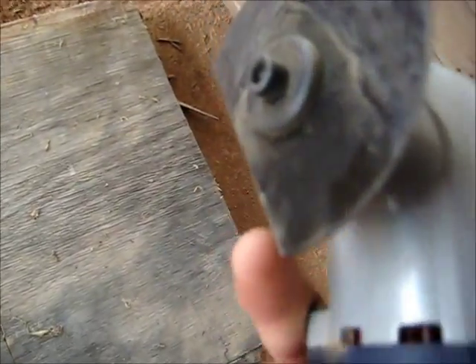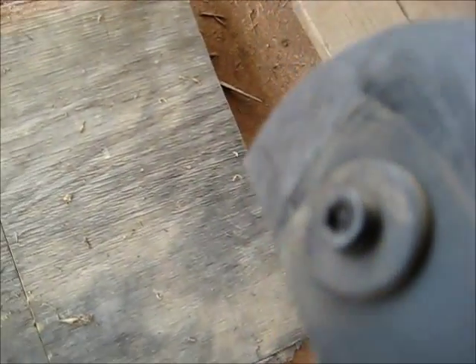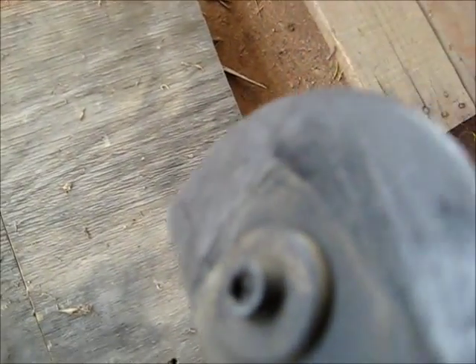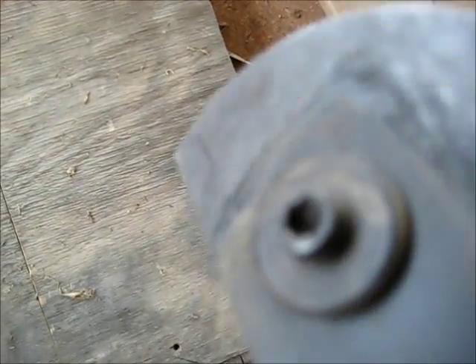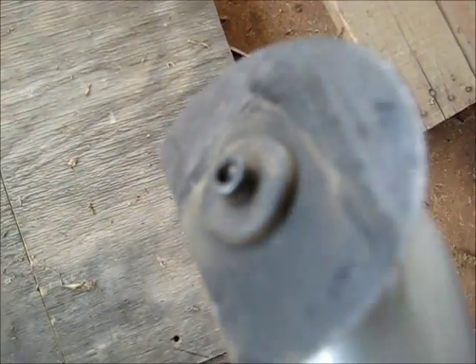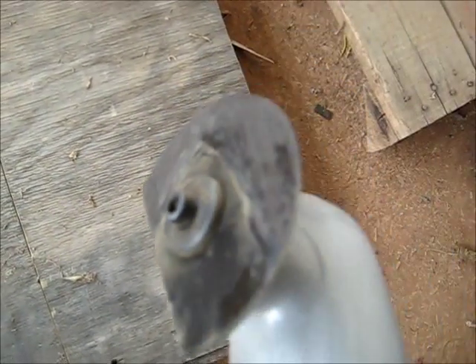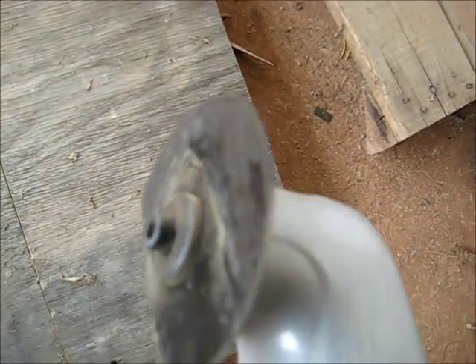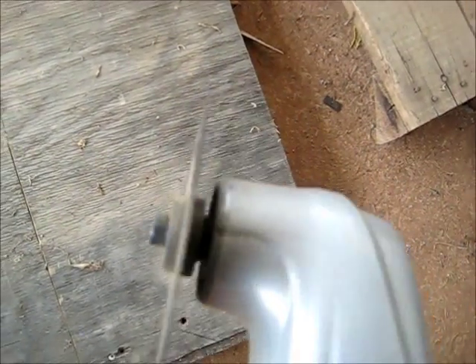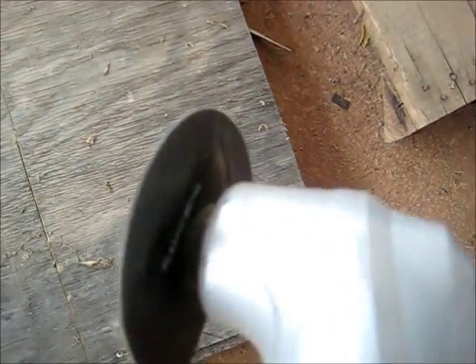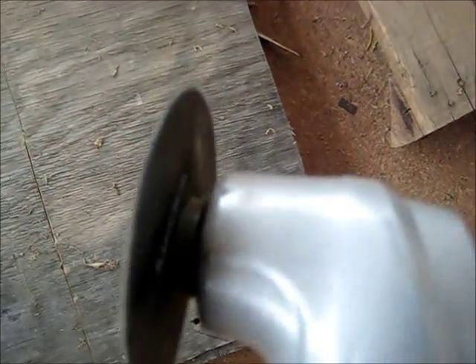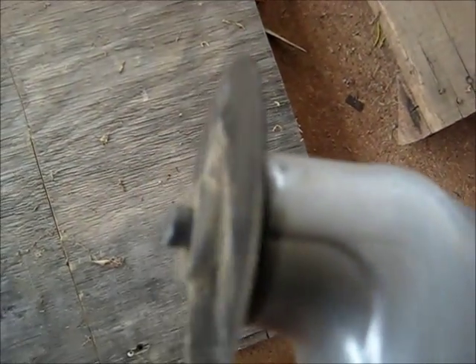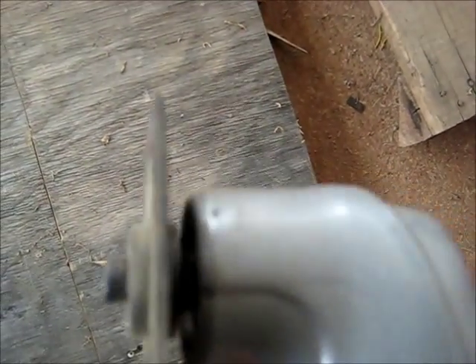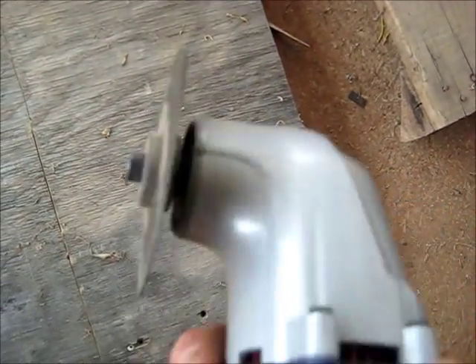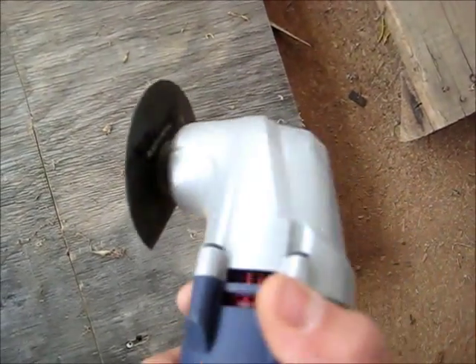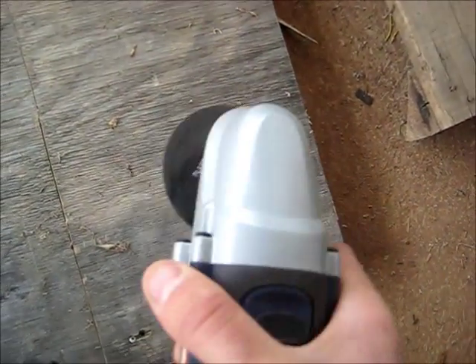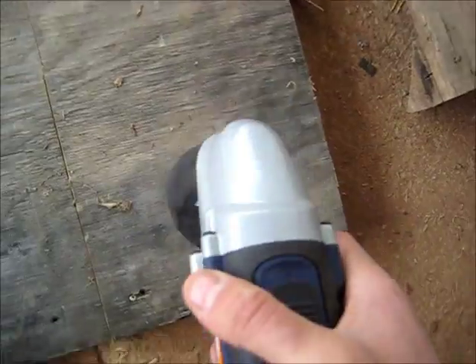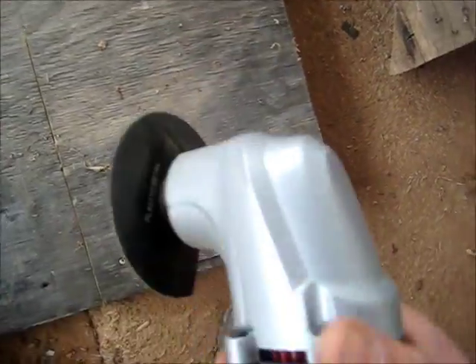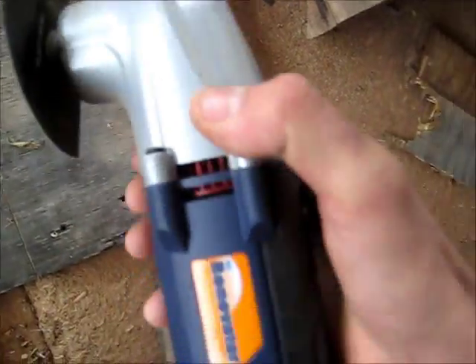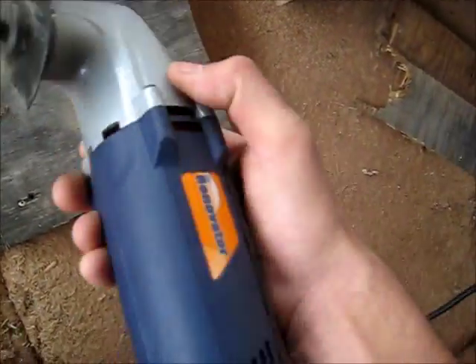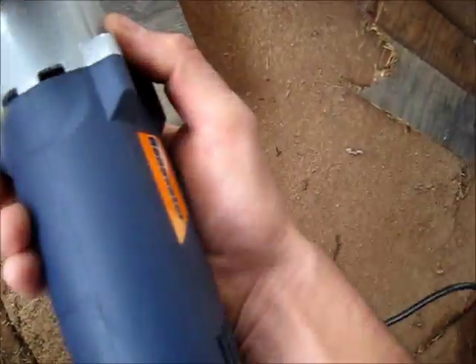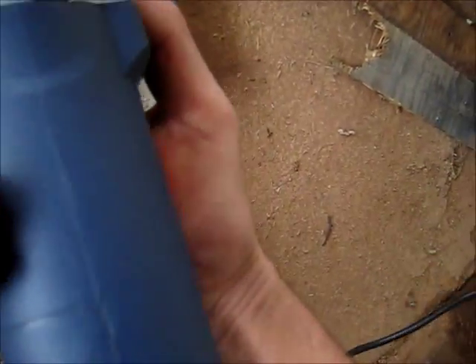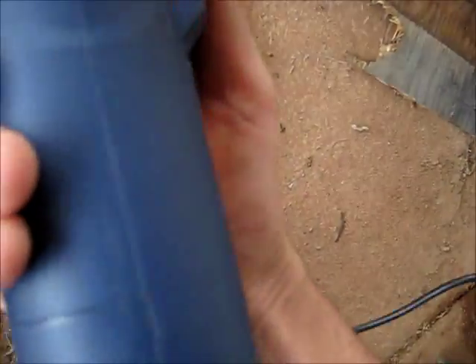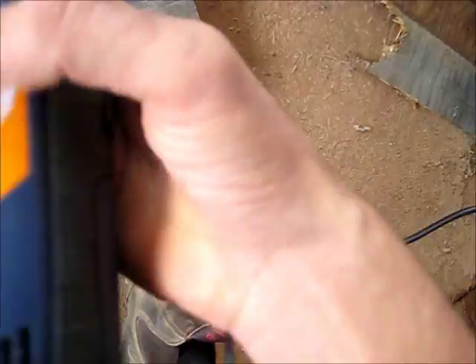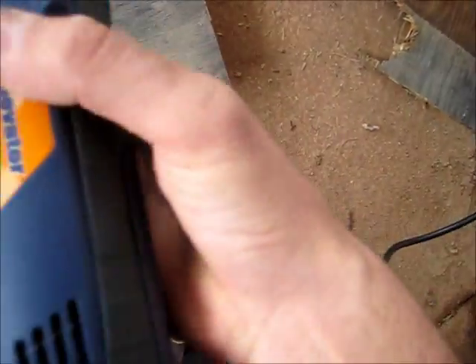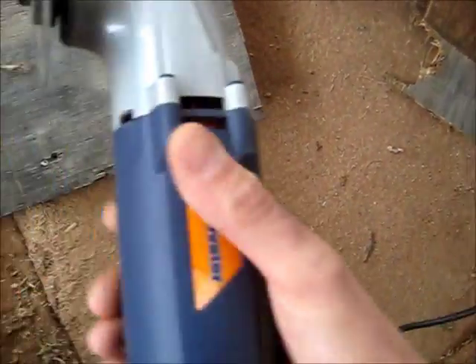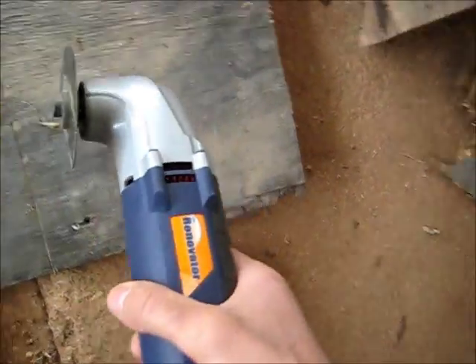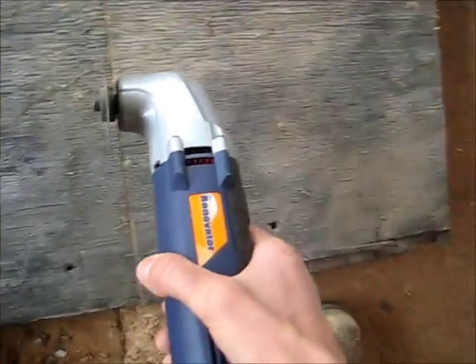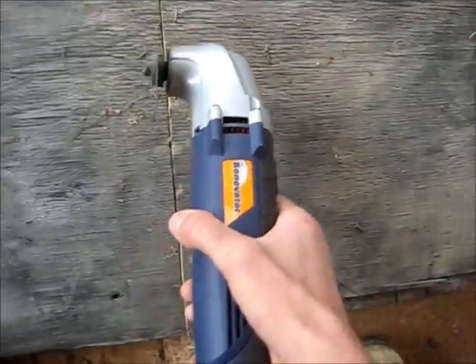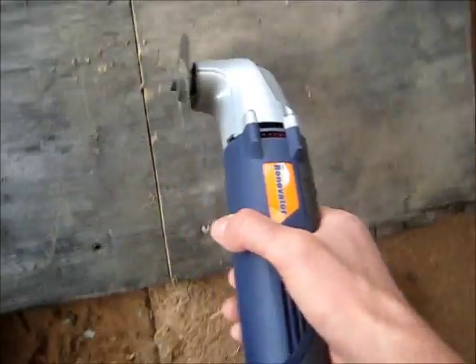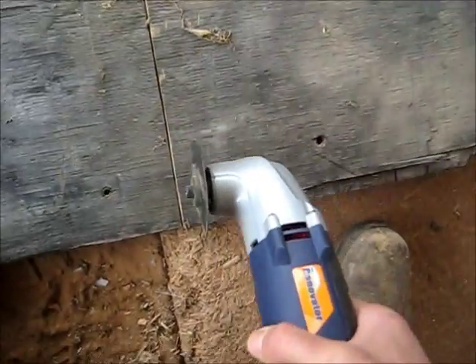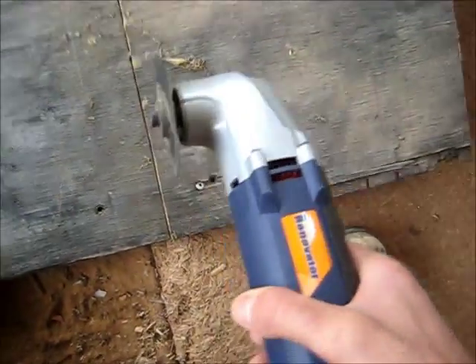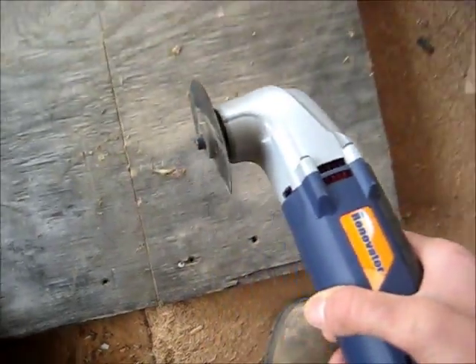You've got to get that bolt tight, otherwise this thing with the arm rattles off and doesn't drive. Pretty straight so far.